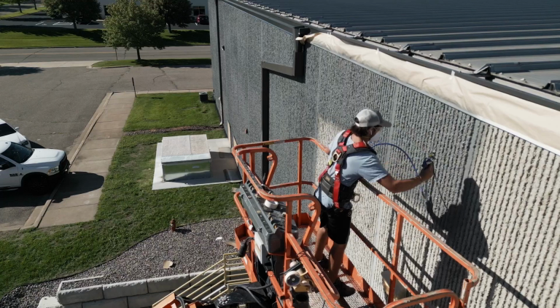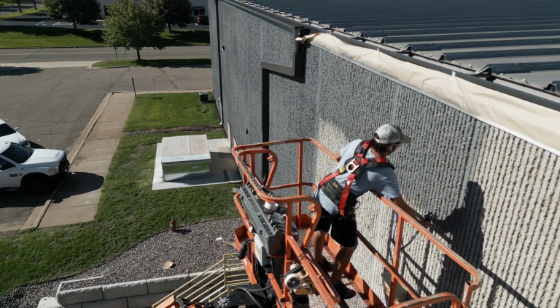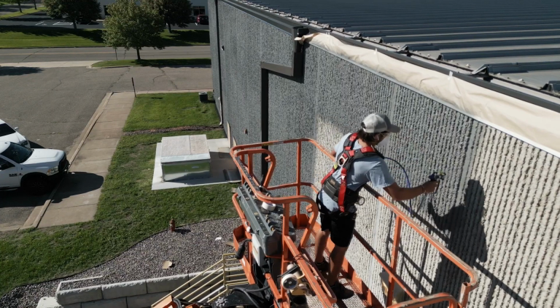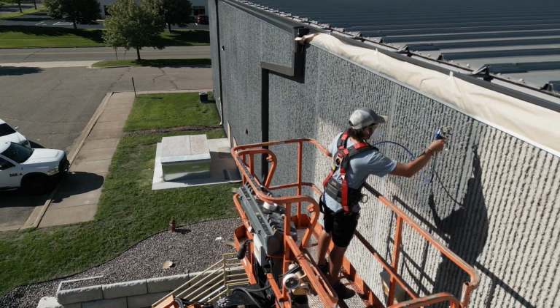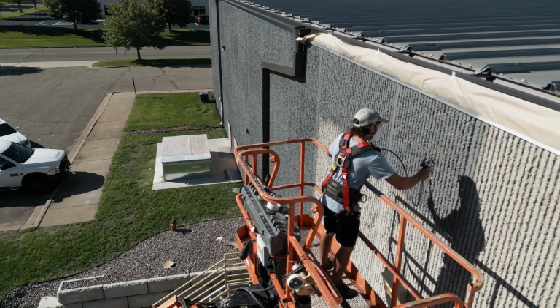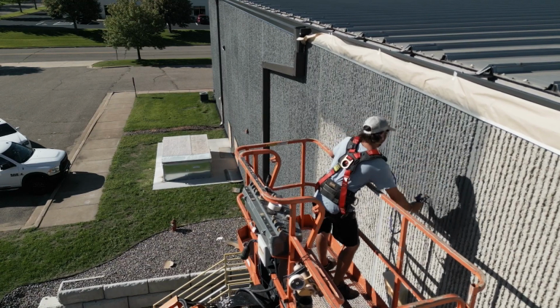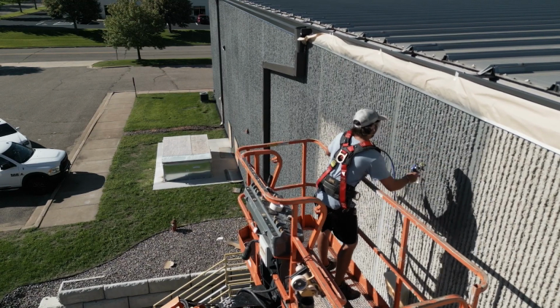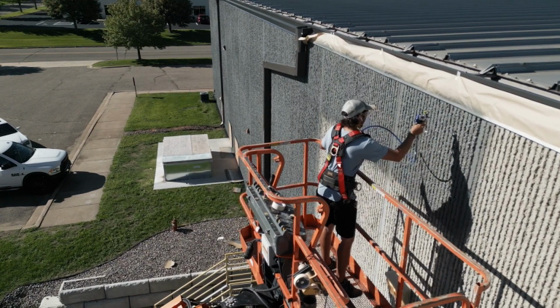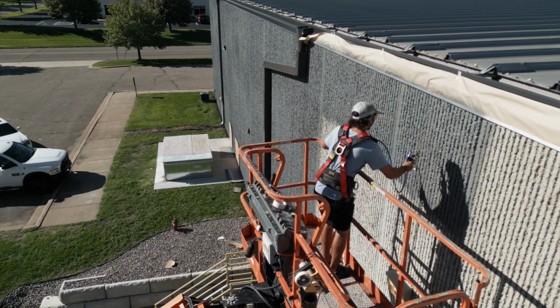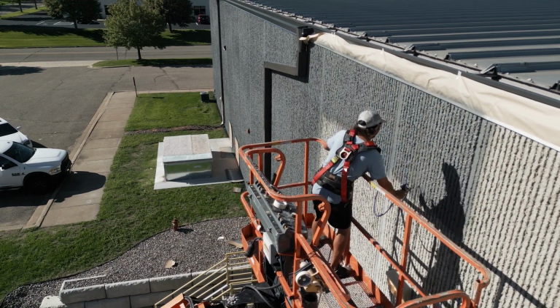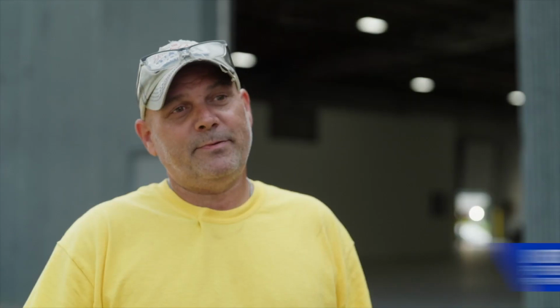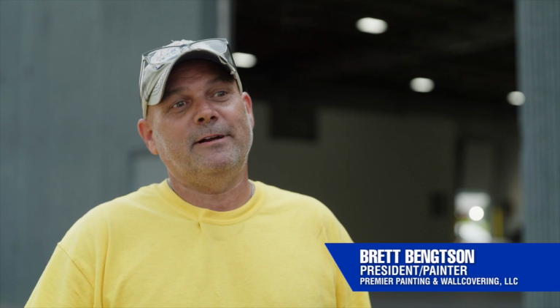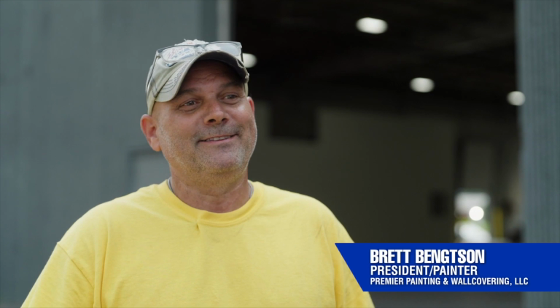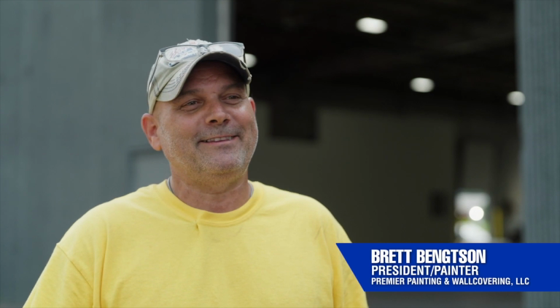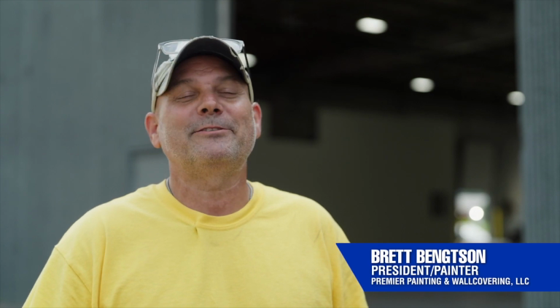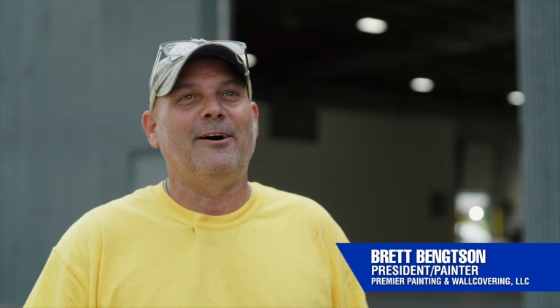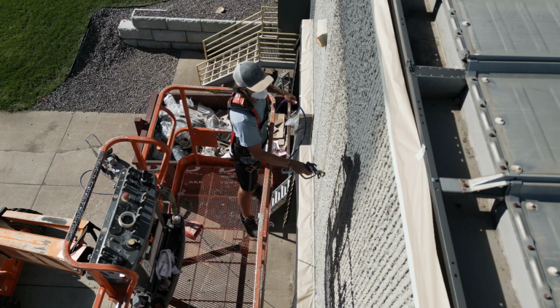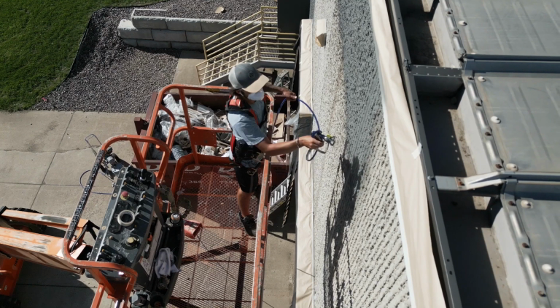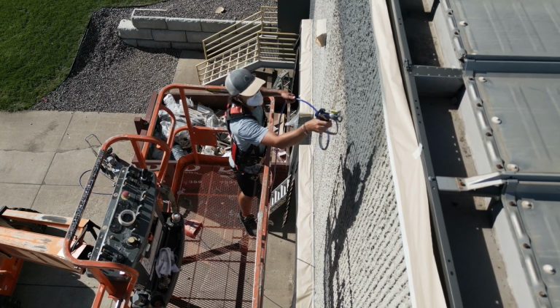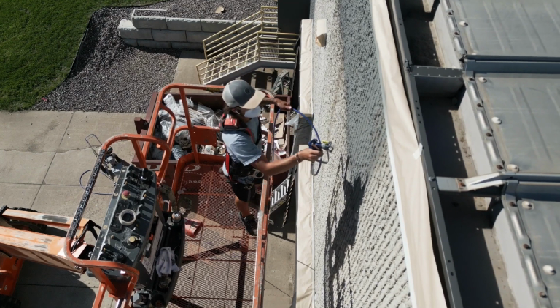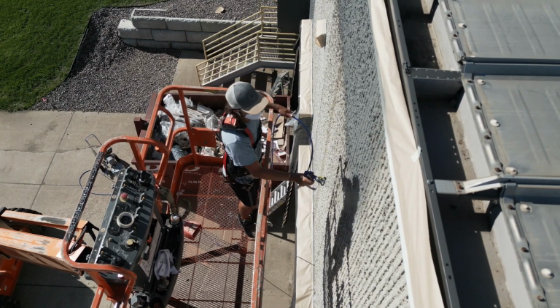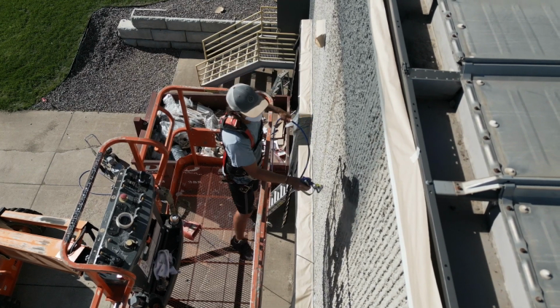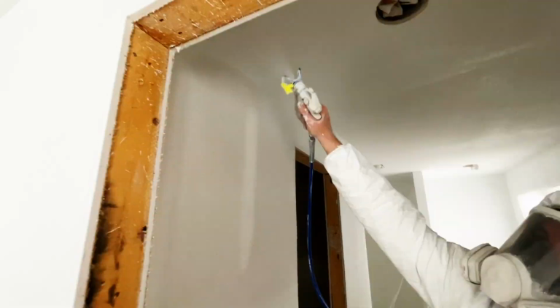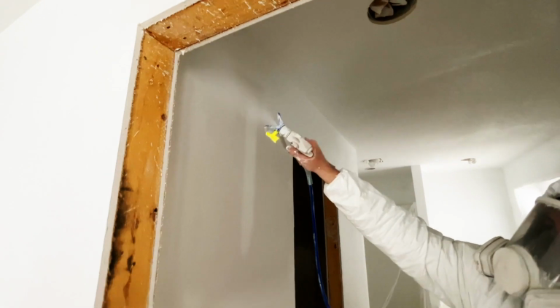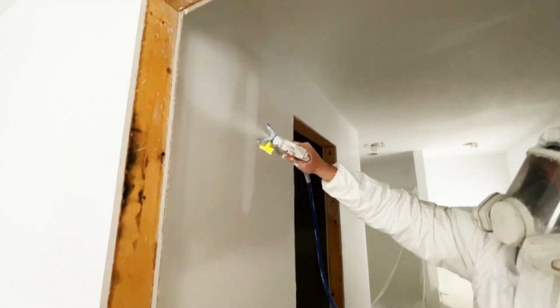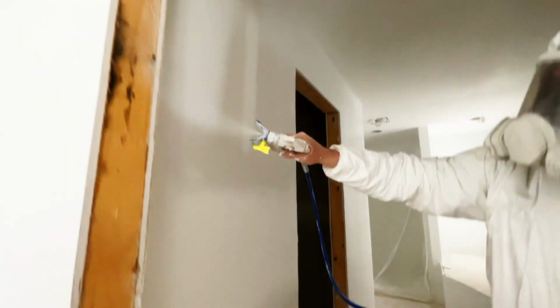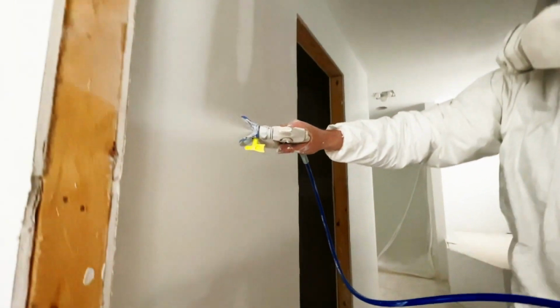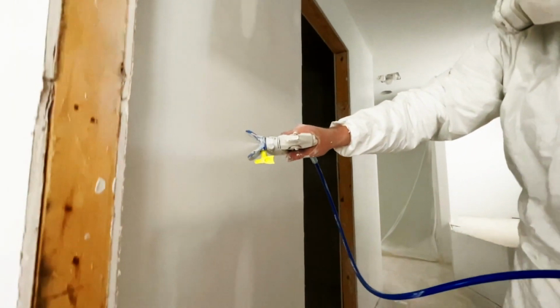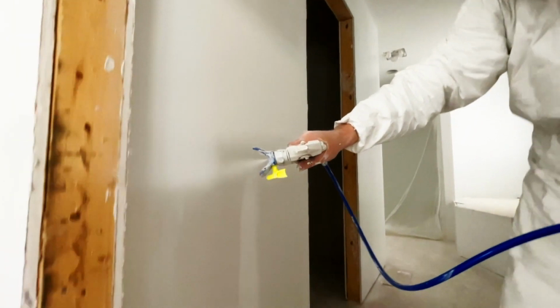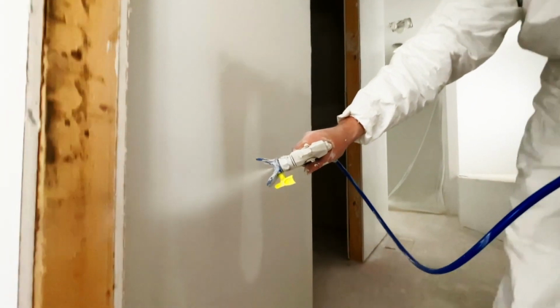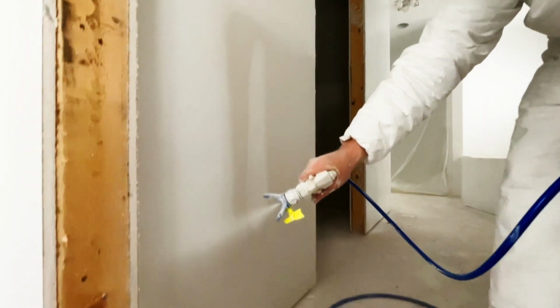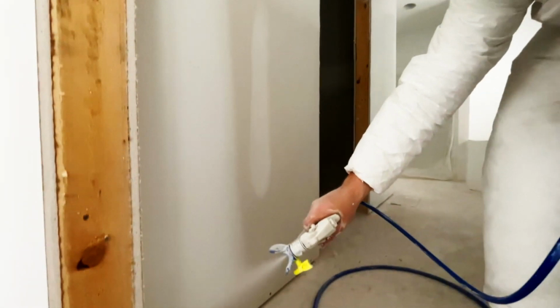I used that neon tip and I was absolutely amazed. The pressure — I can take the pressure down and you're not gonna have runs and stuff like that. It's just so uniform when you're spraying it.